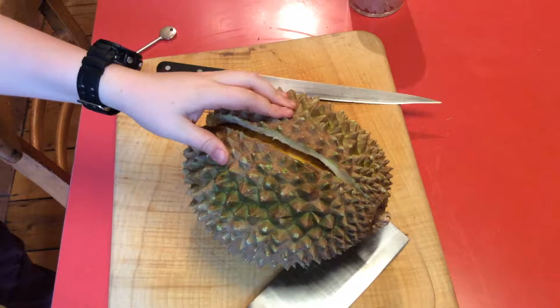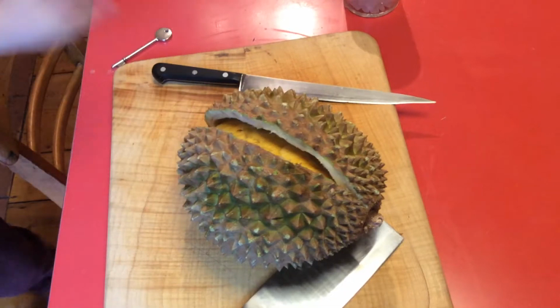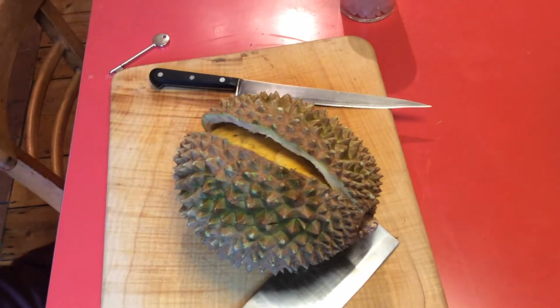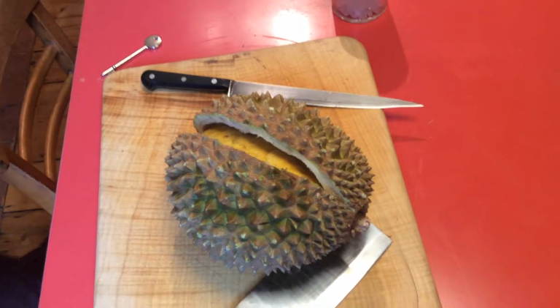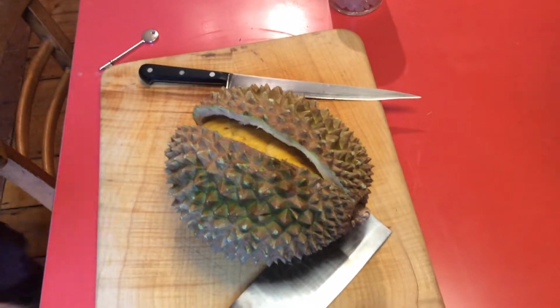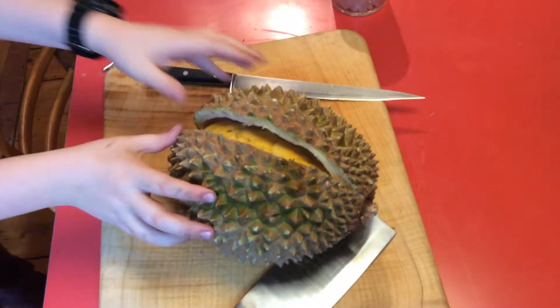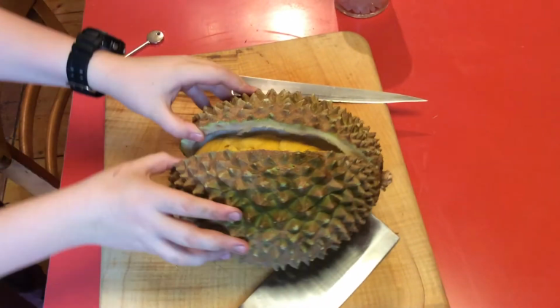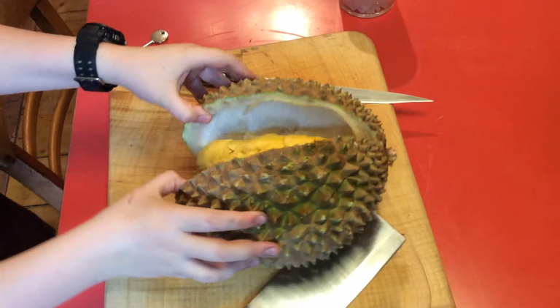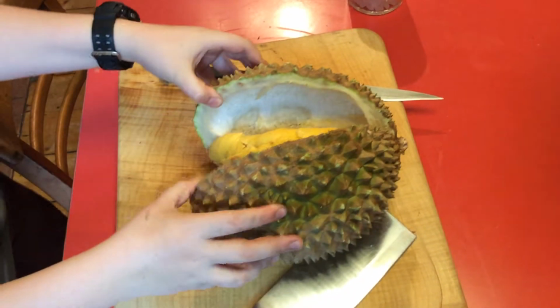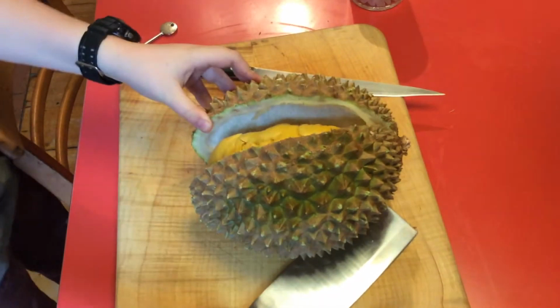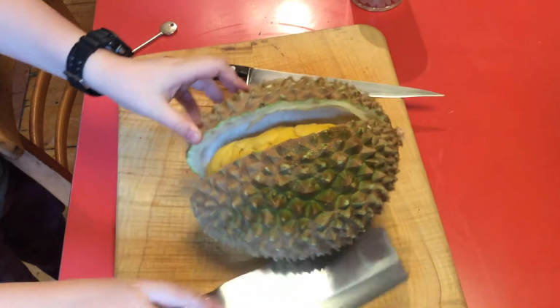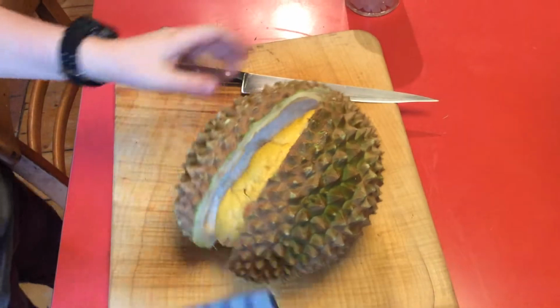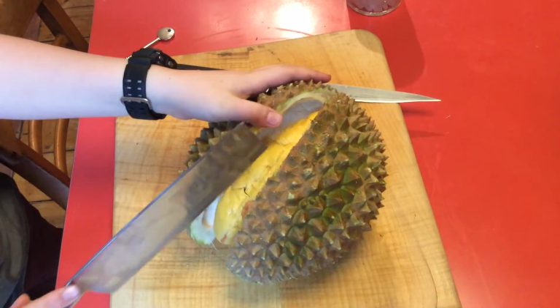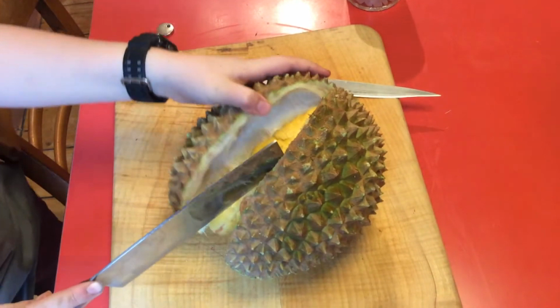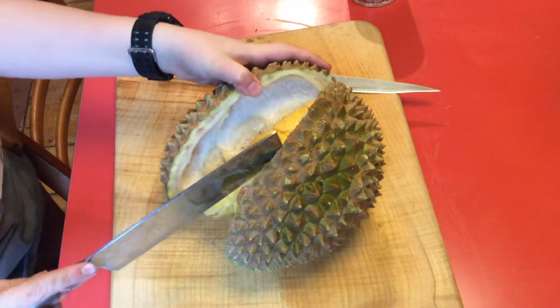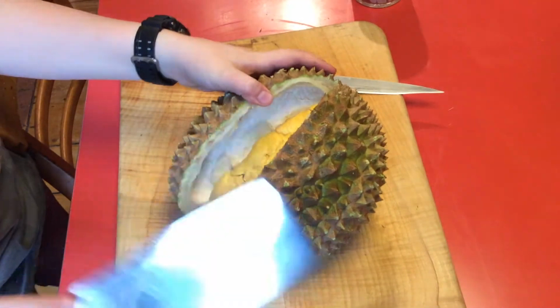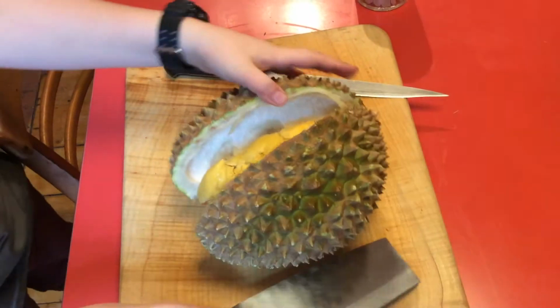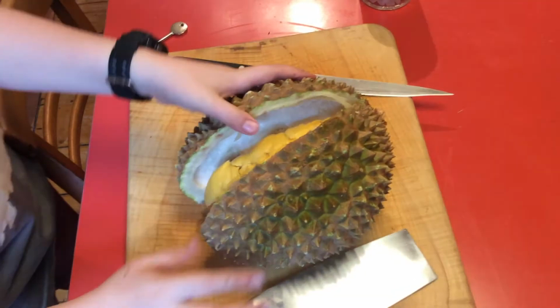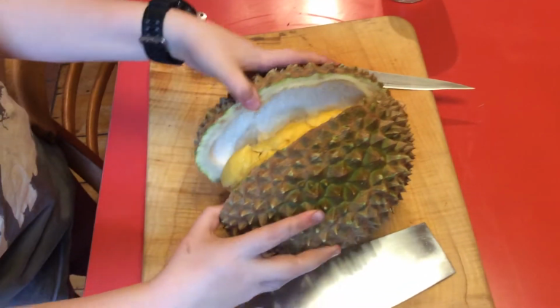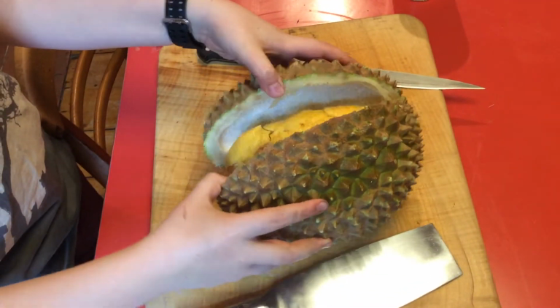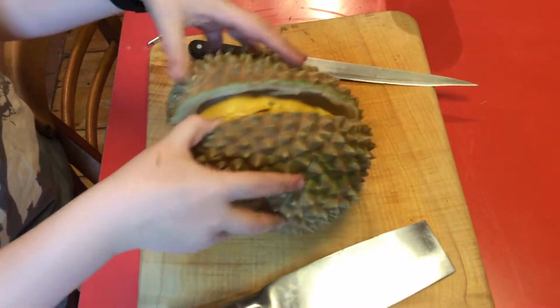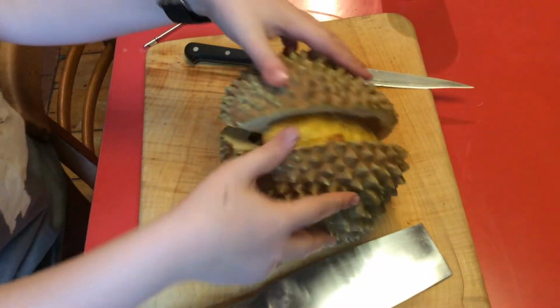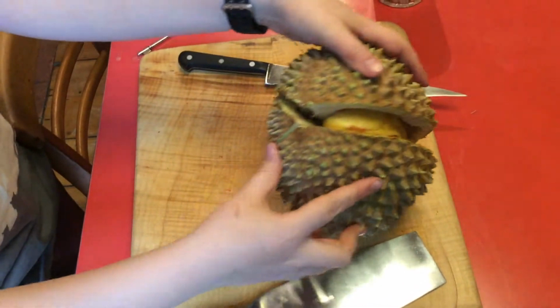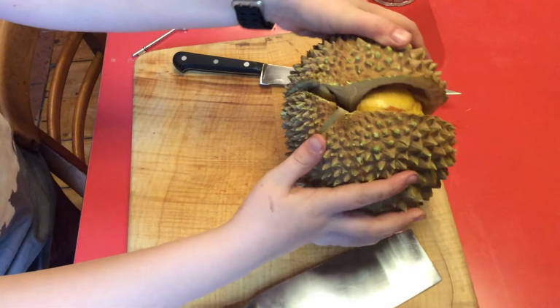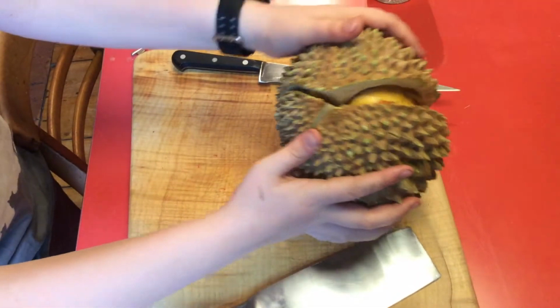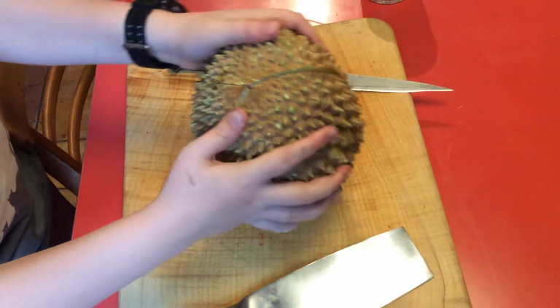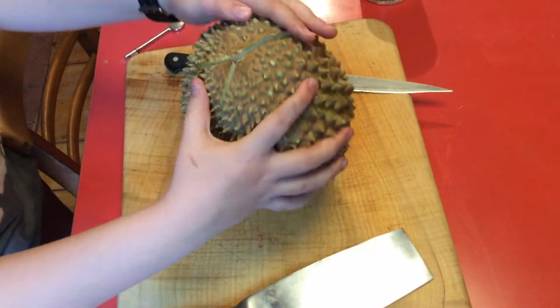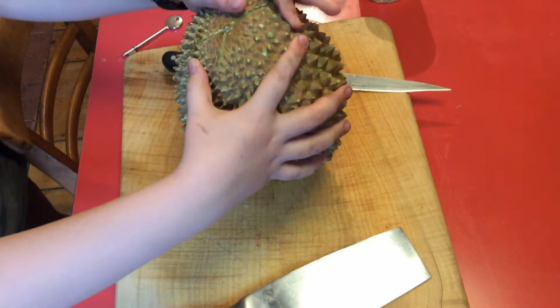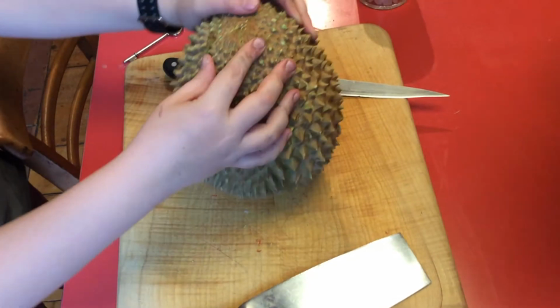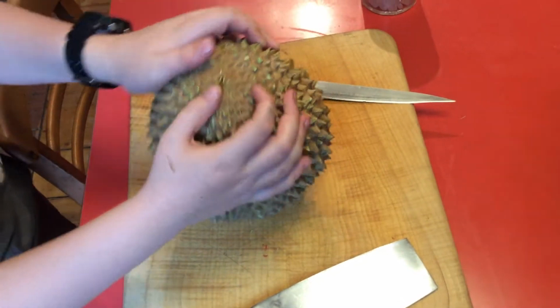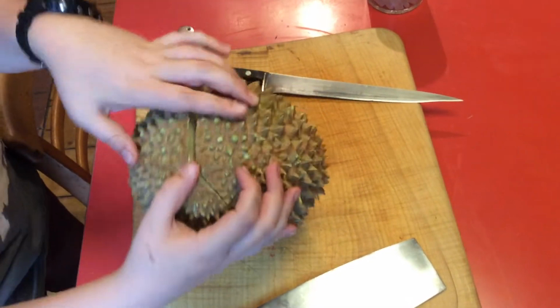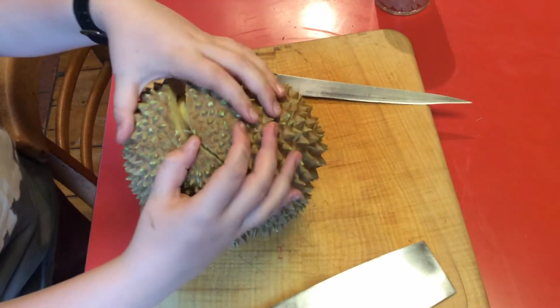Welcome to another video on my channel. This is a durian — it's the king of fruits, named the king of fruits.